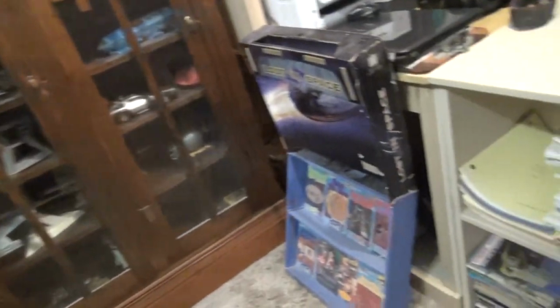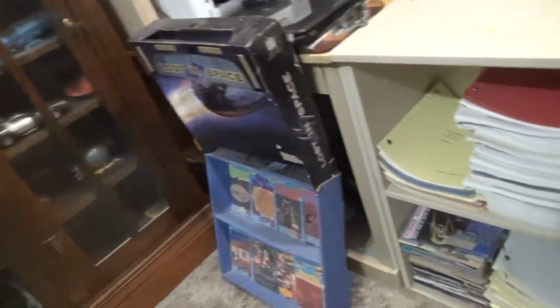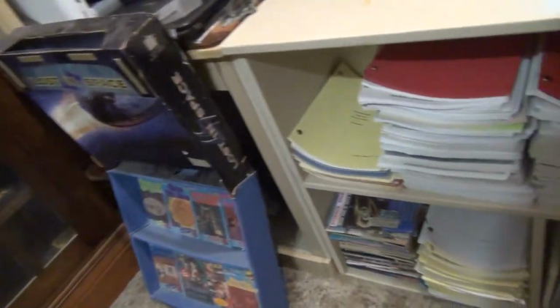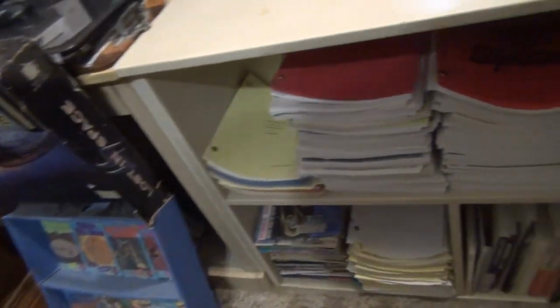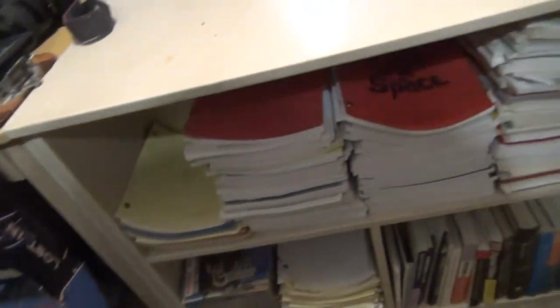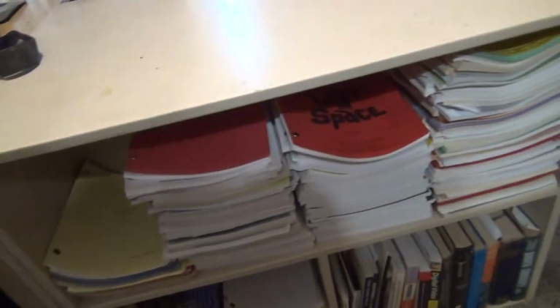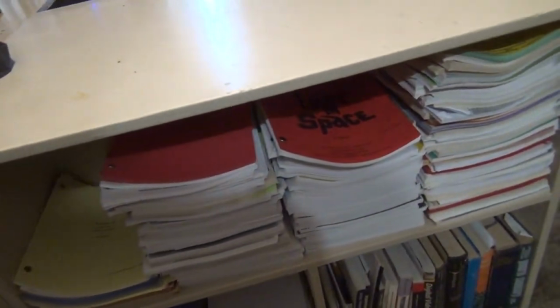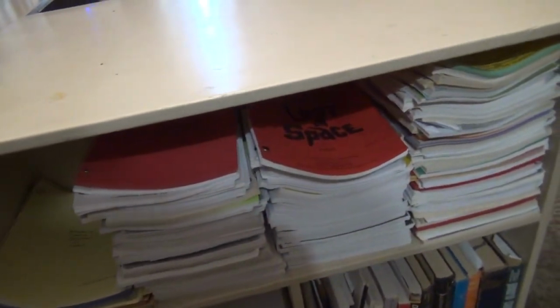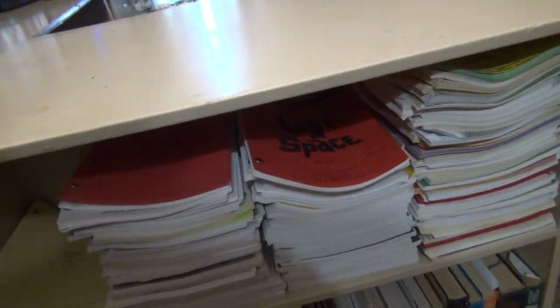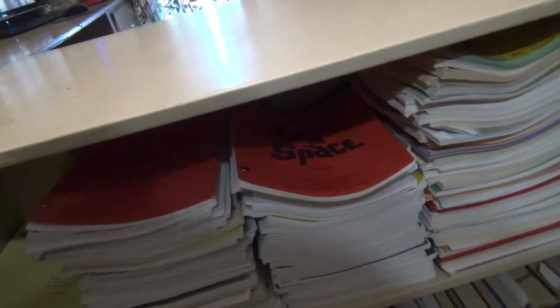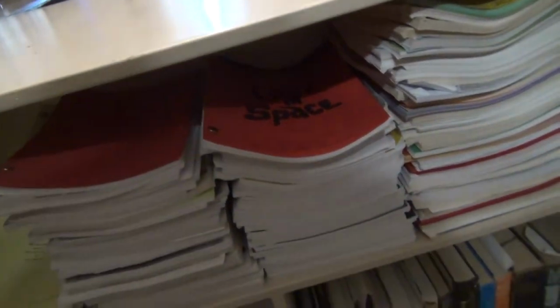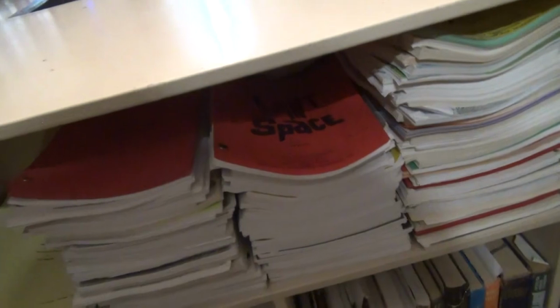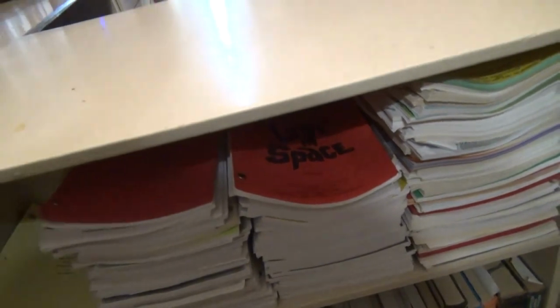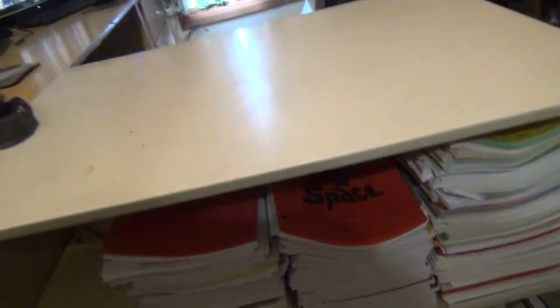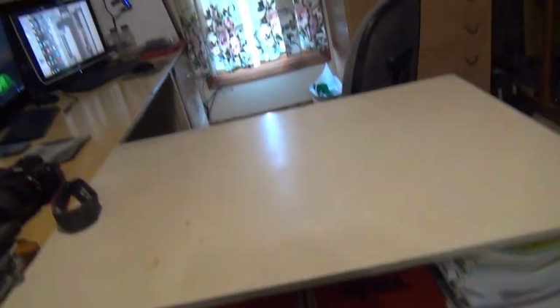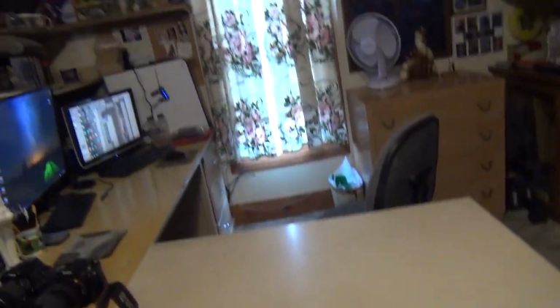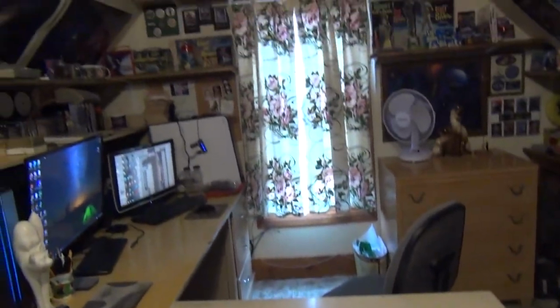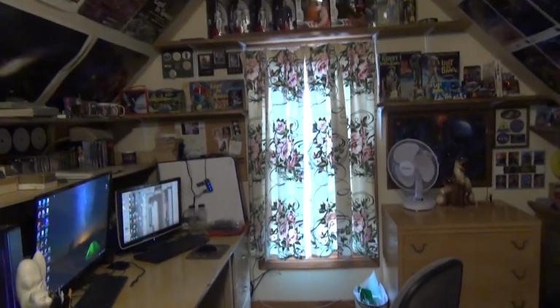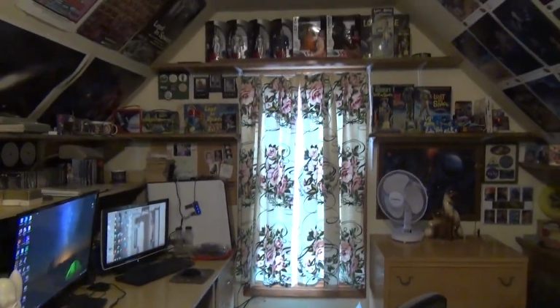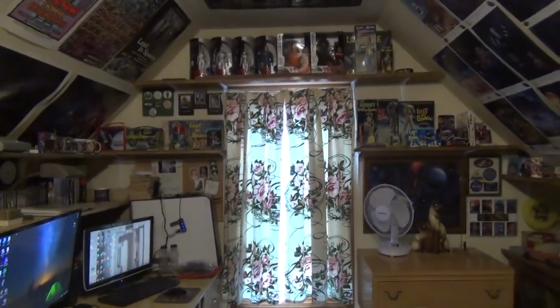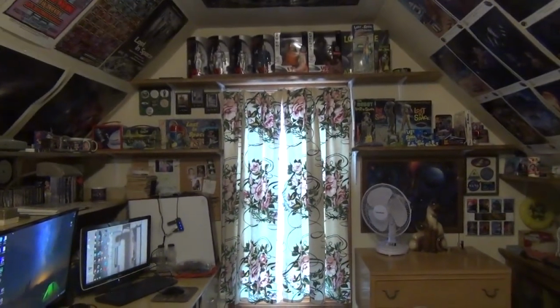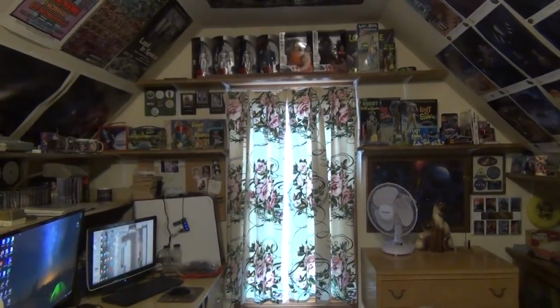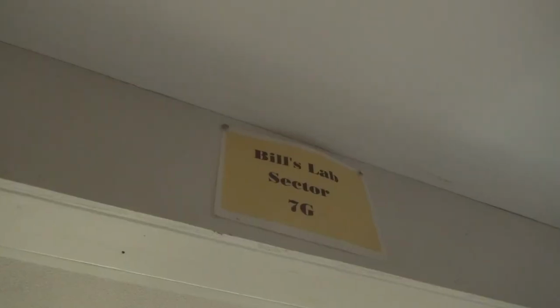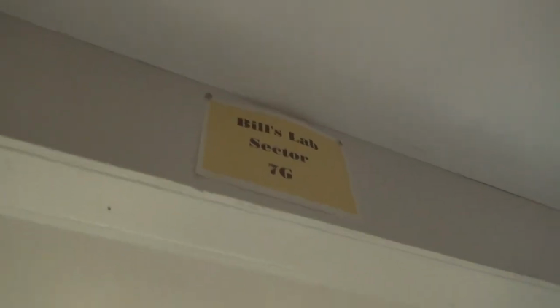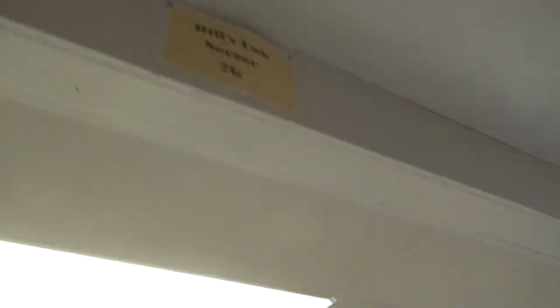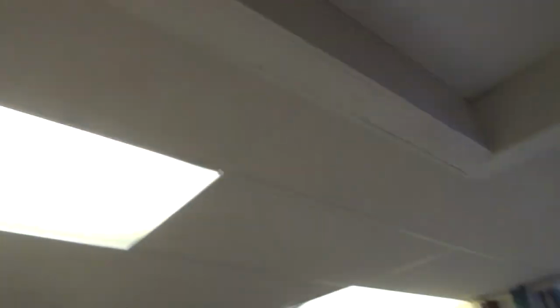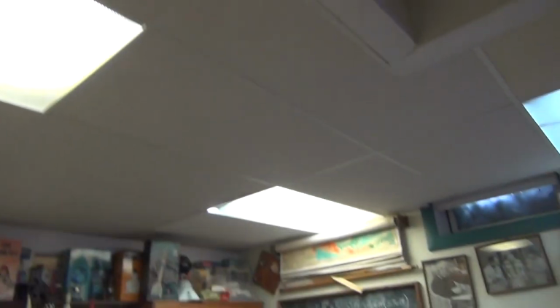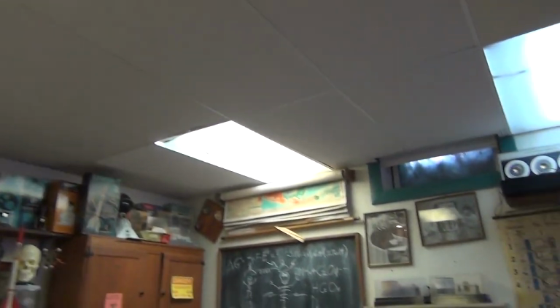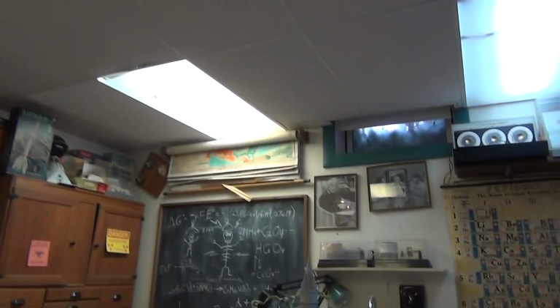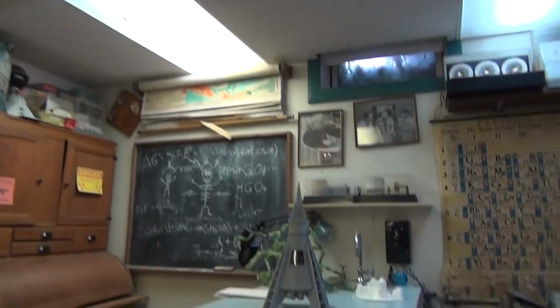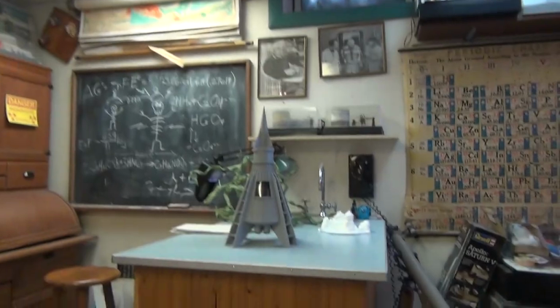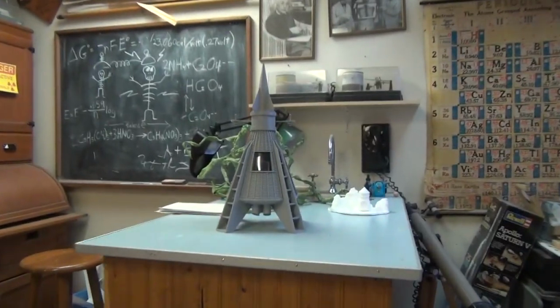Here's all the scripts. It's fun to read how the lines changed from different revisions. But wait, there's more. In the basement is my secret lair, where I build models and props from the show.